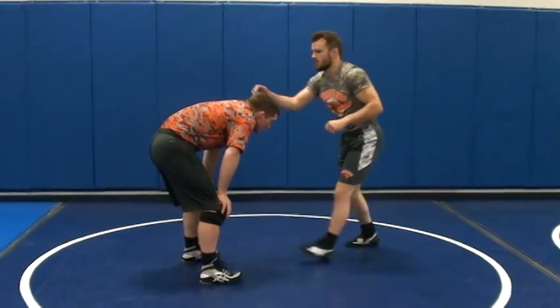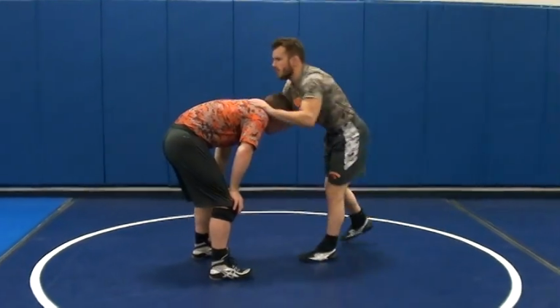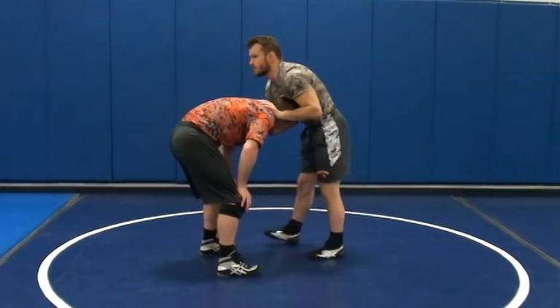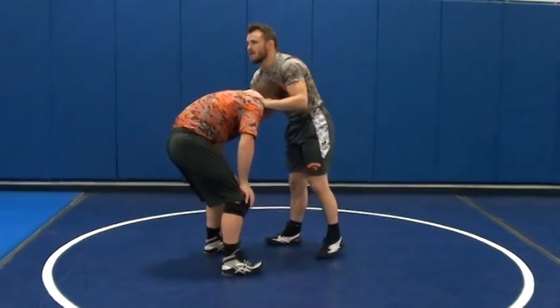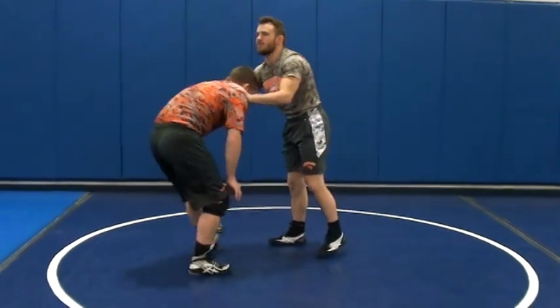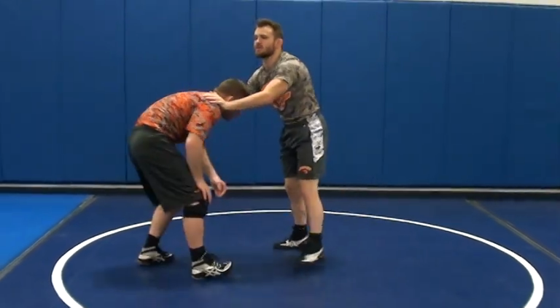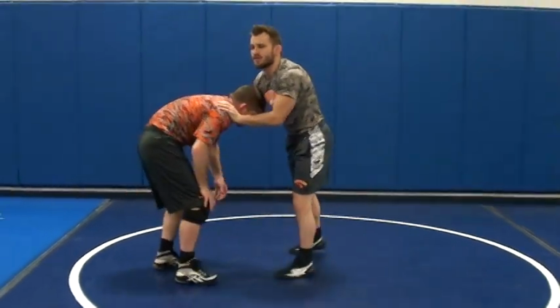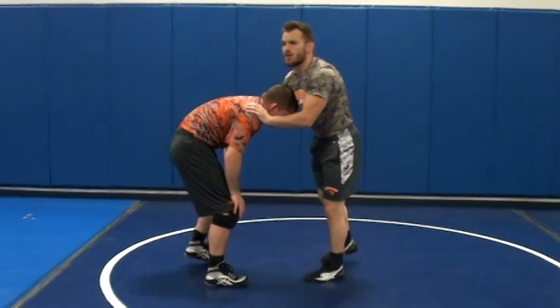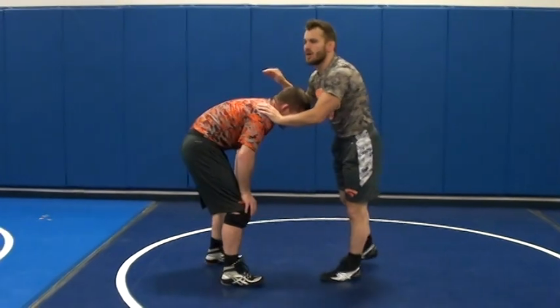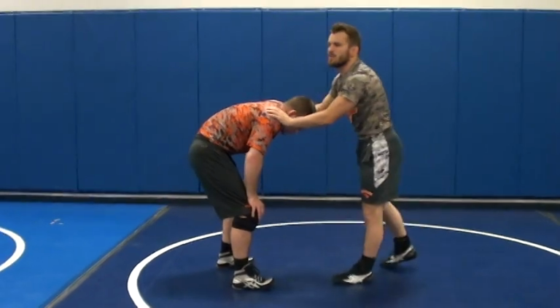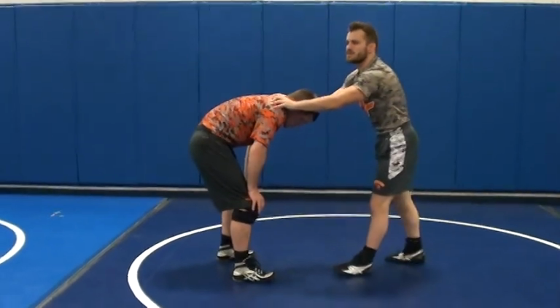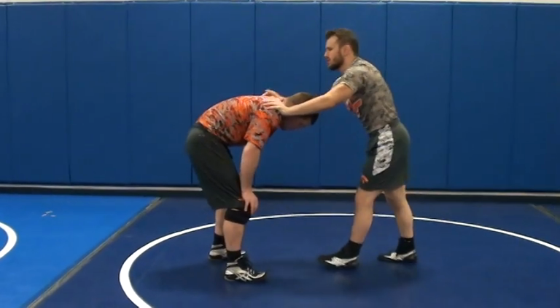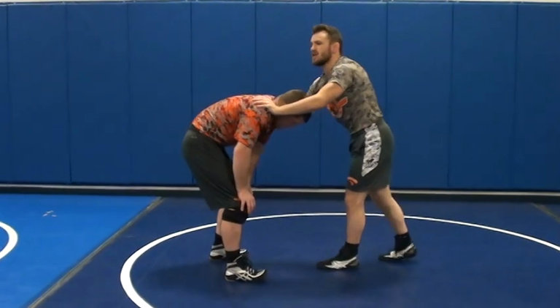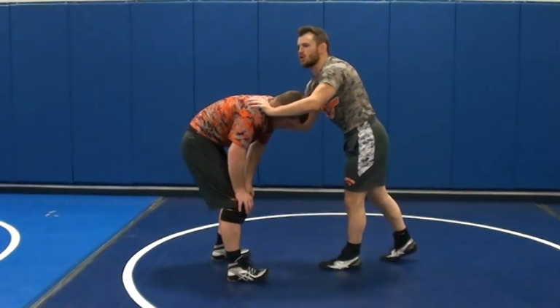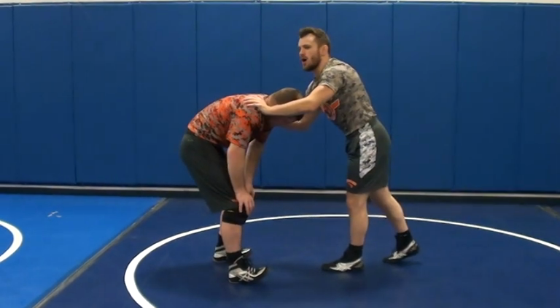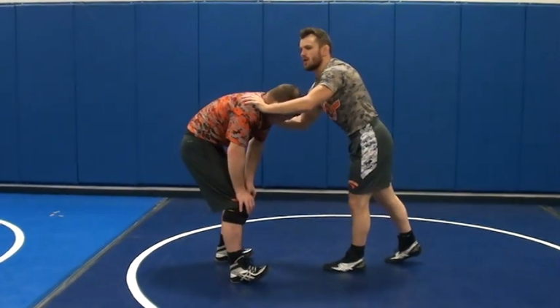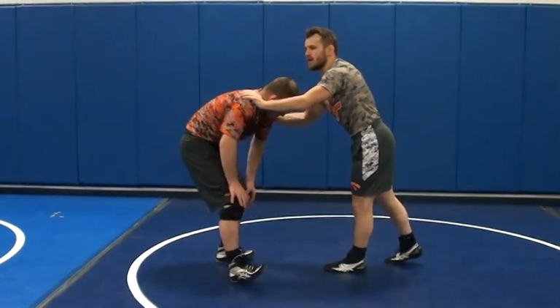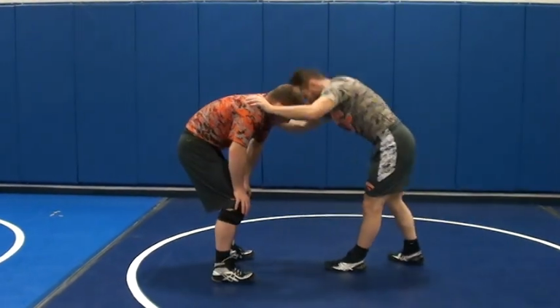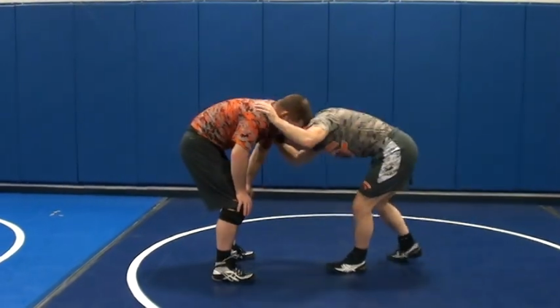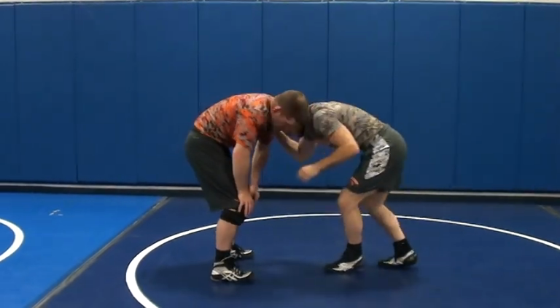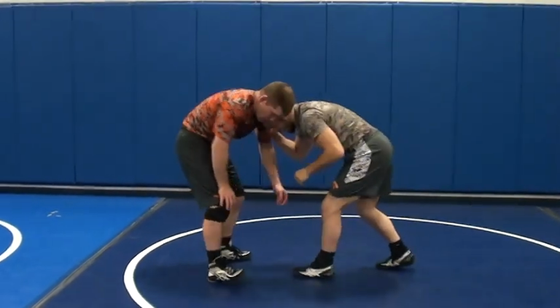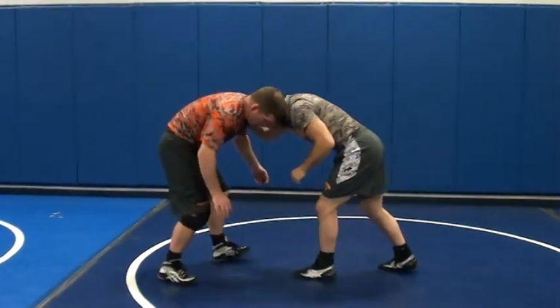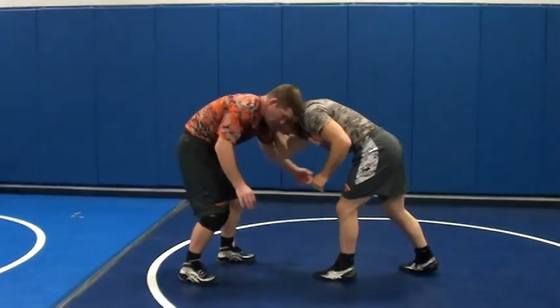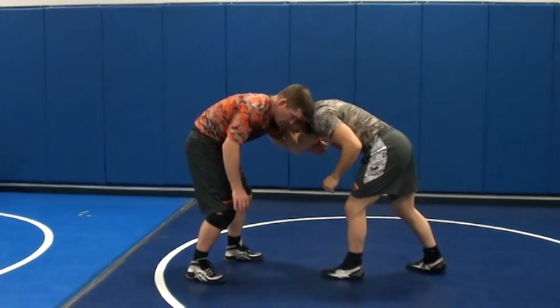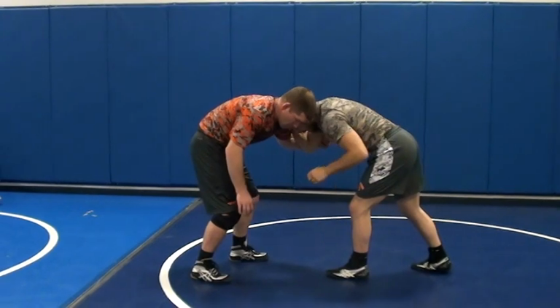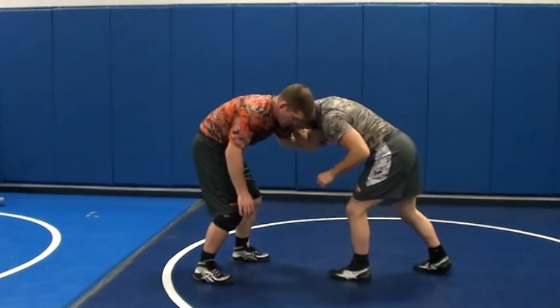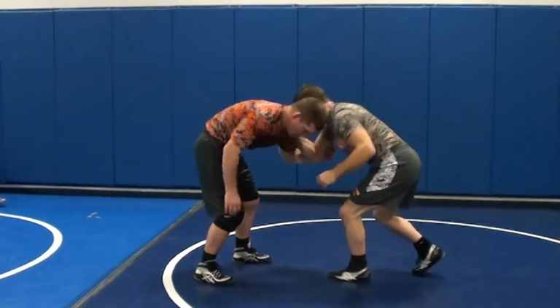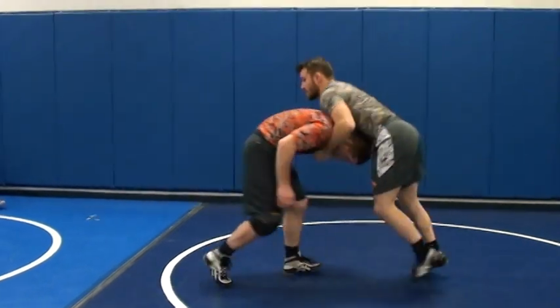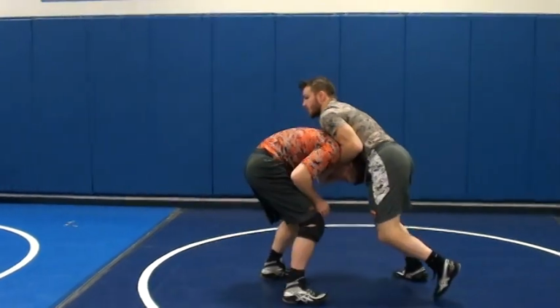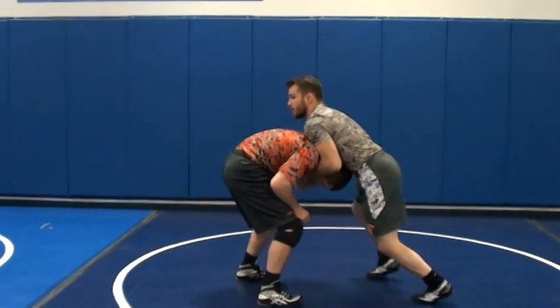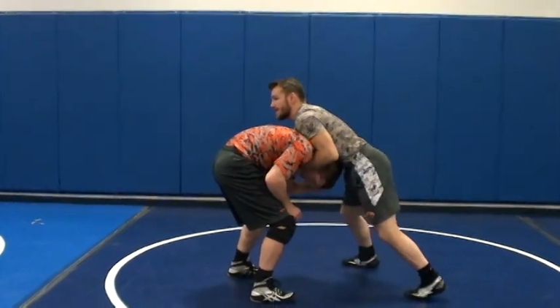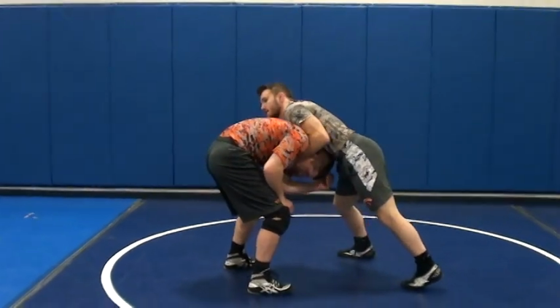We're going to do everything we did. We've worked on everything. Get our head in position, get our claw. Push with the head, pull with the arm. Pull him down.